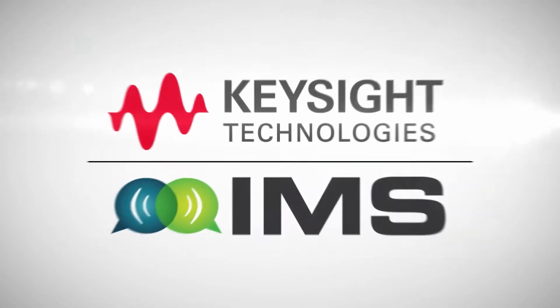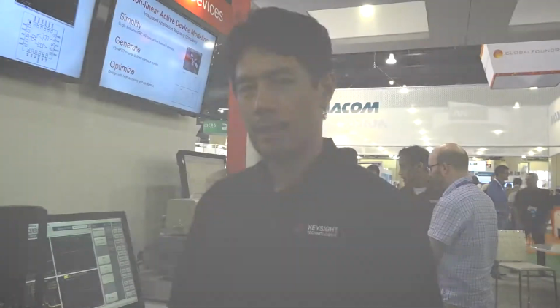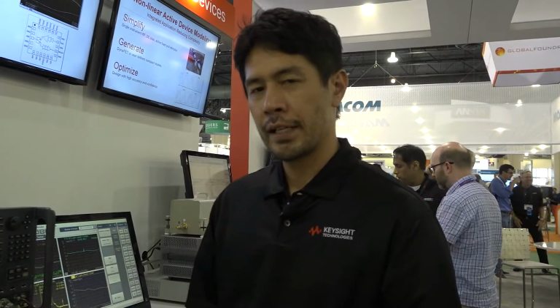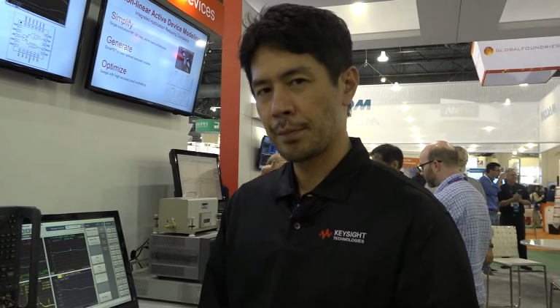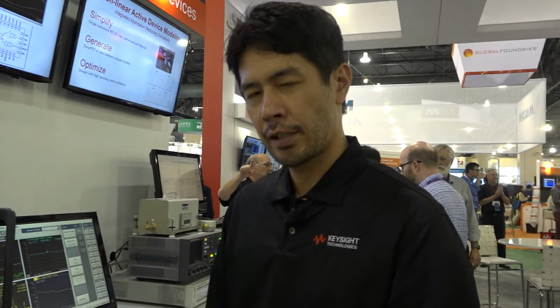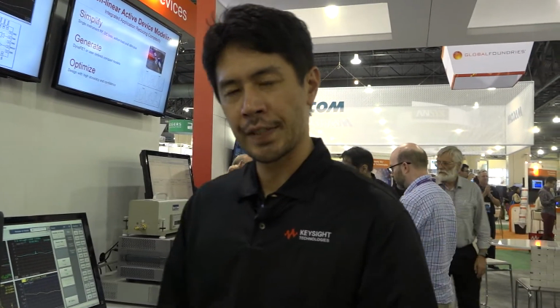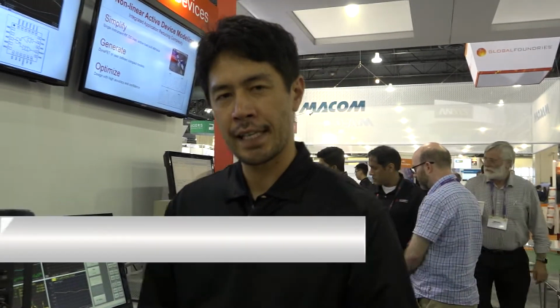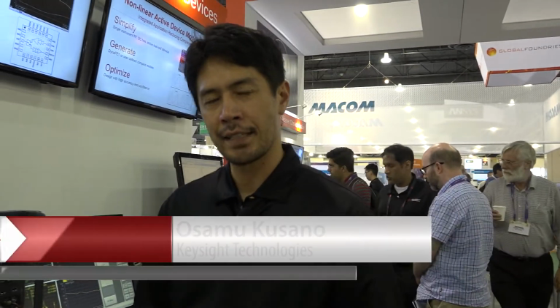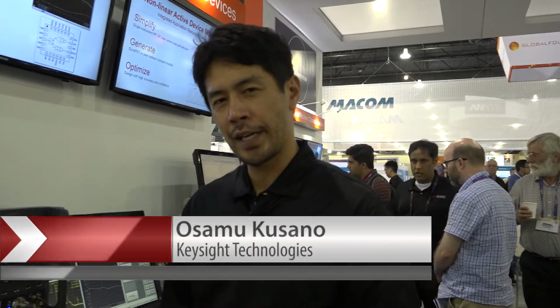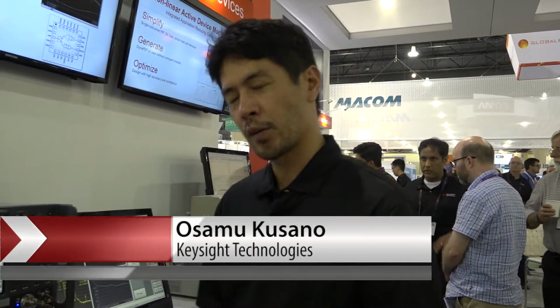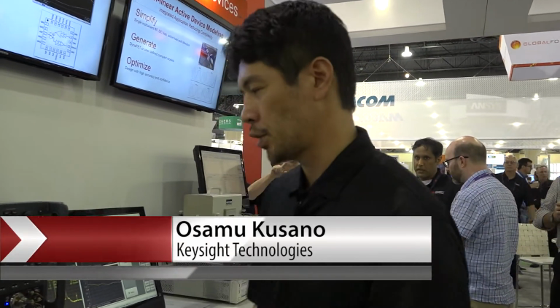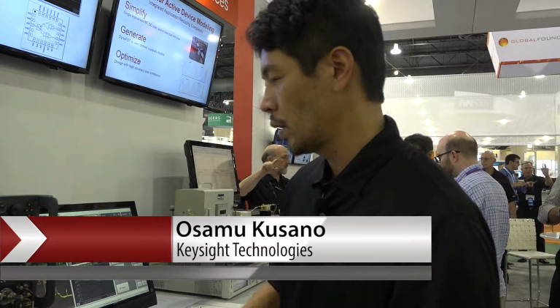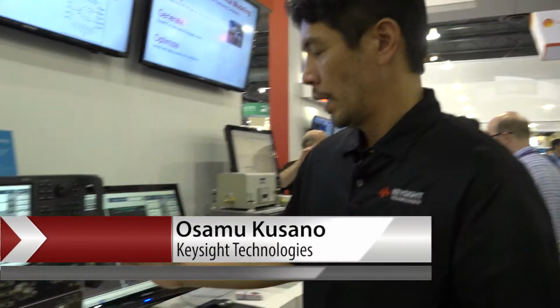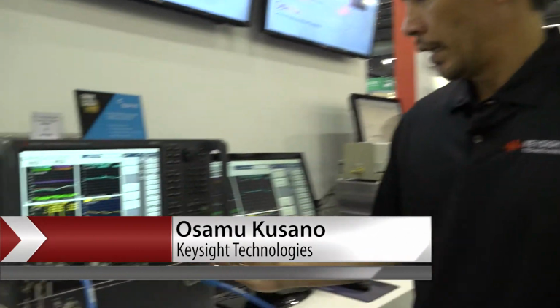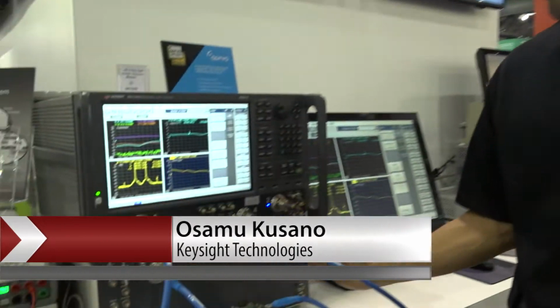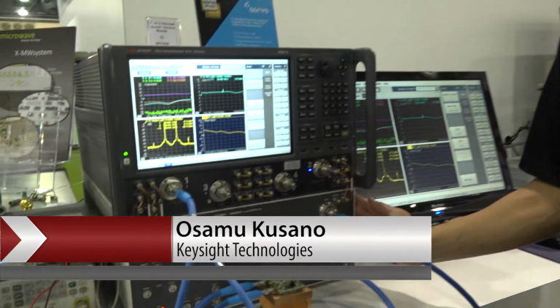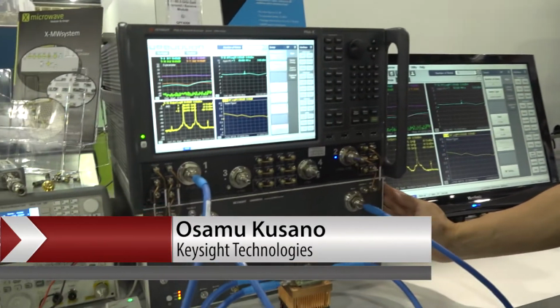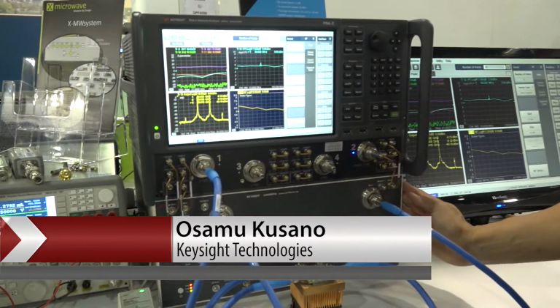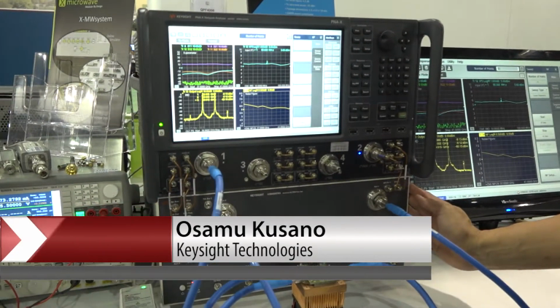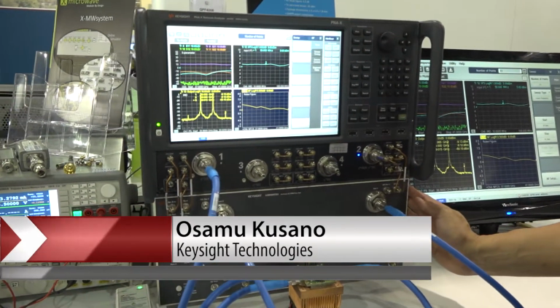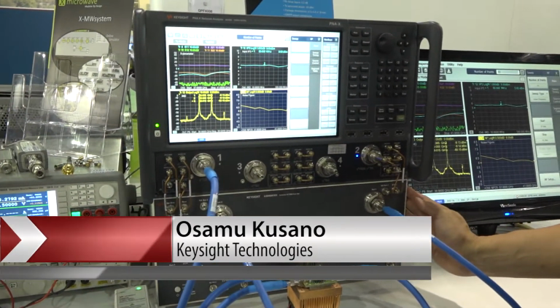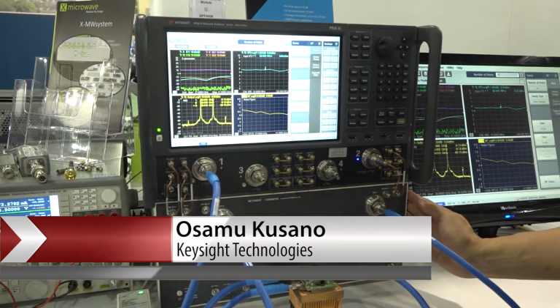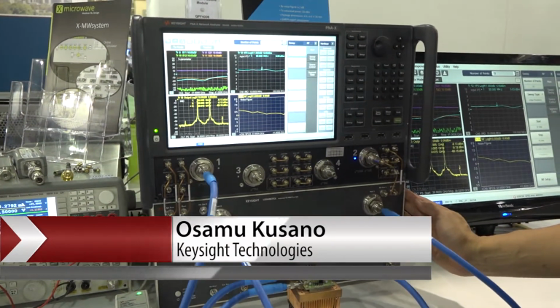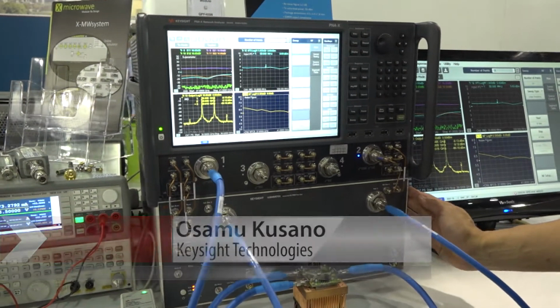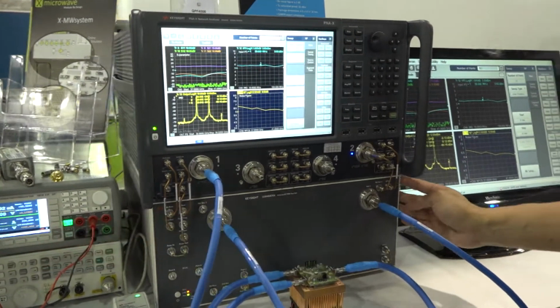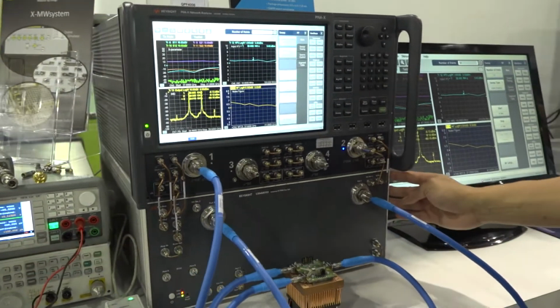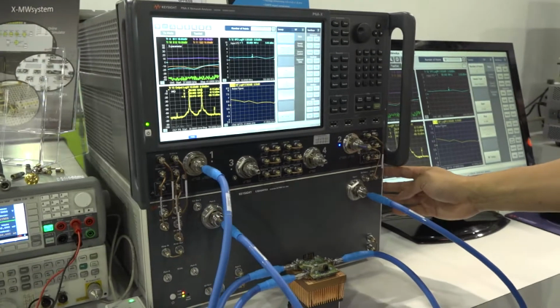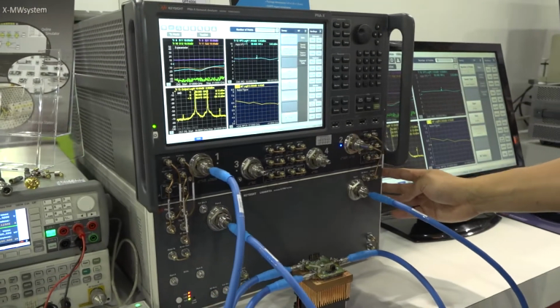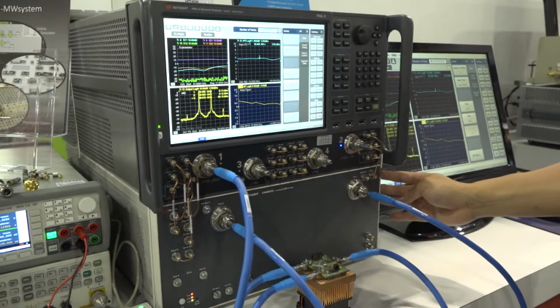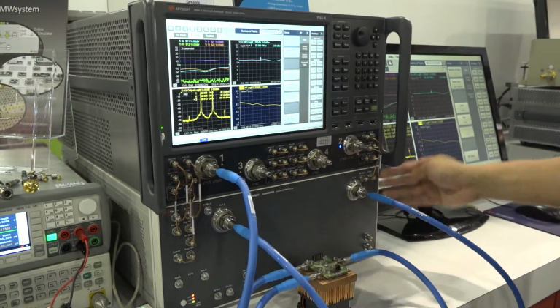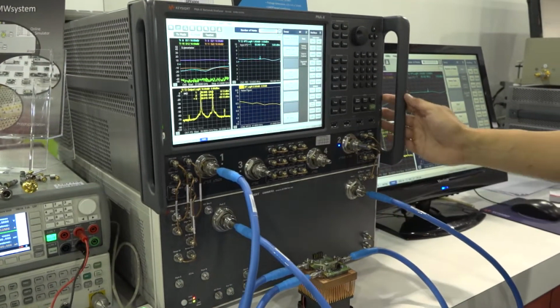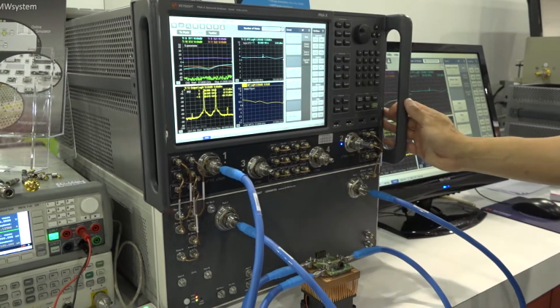Hello, my name is Sam Kusano from Keysight, and today I'm going to show the U3040ATRX Beam Former IHC test set for PNA-X.